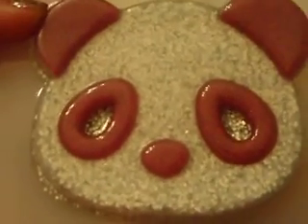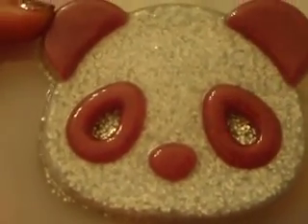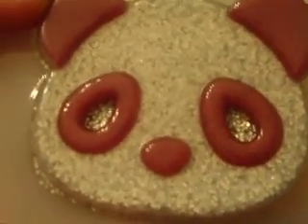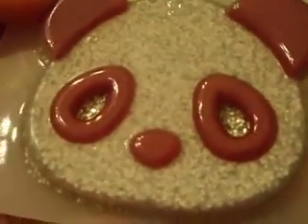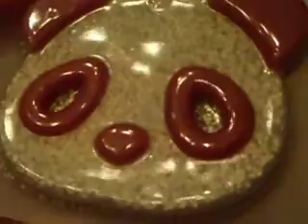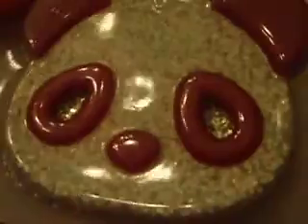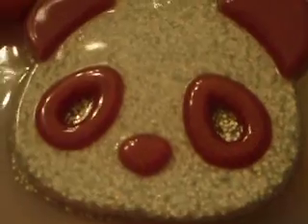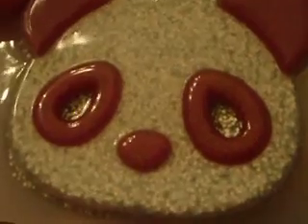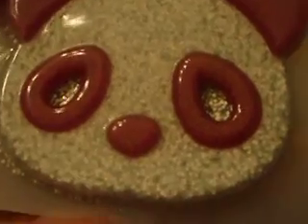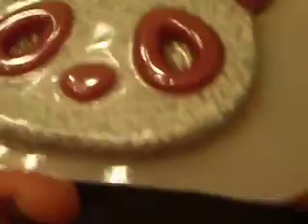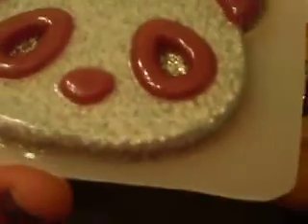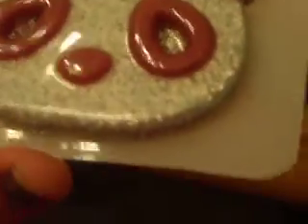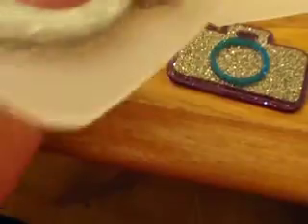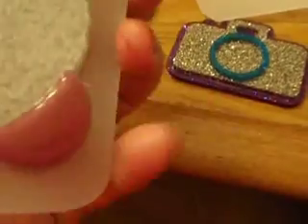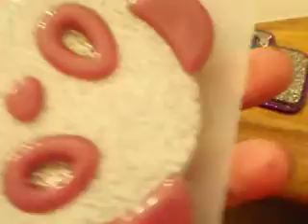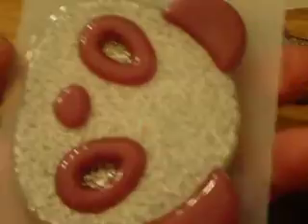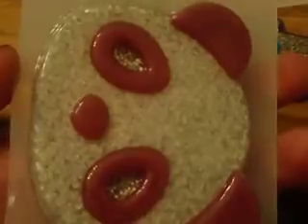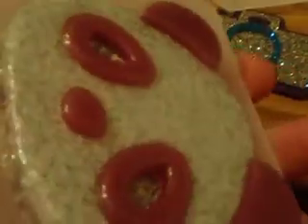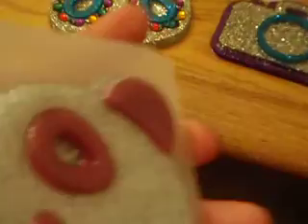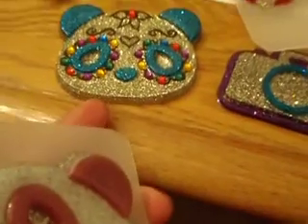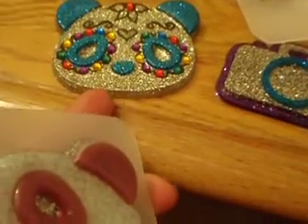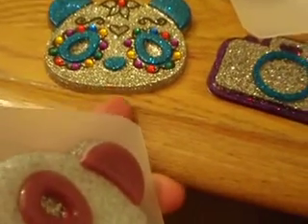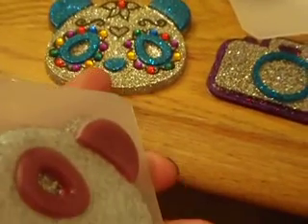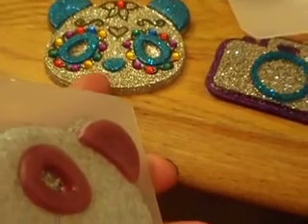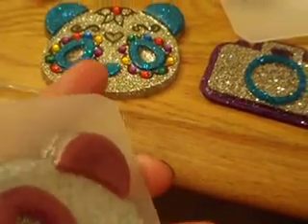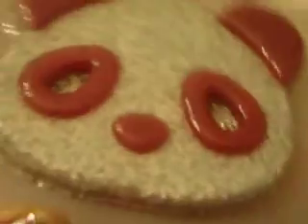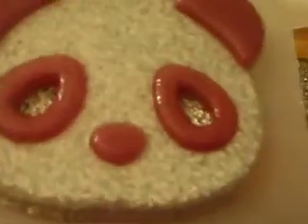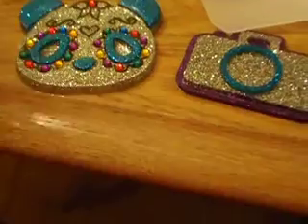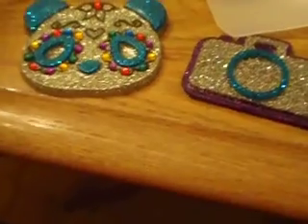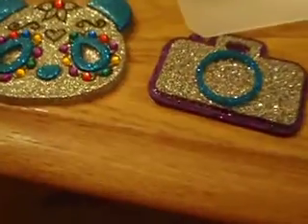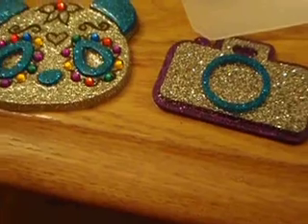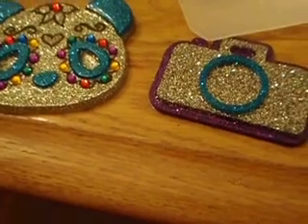This right here is the other panda, and it has the chunky silver glitter because I ran out of the fine glitter. But once that's secure, I'll think of another design to do — something like that but different — for Dia de los Muertos.